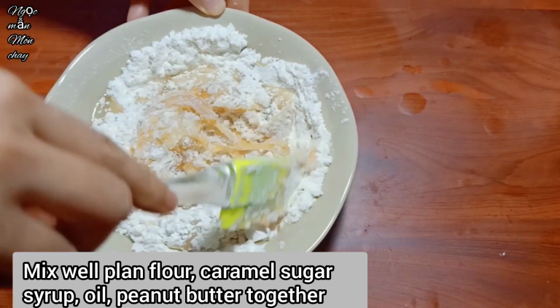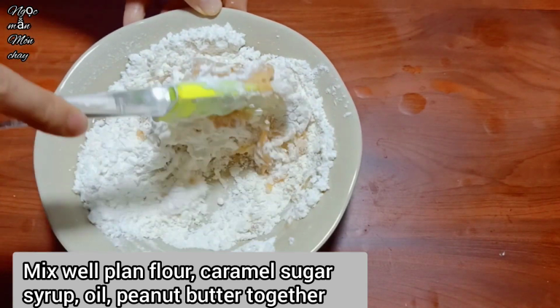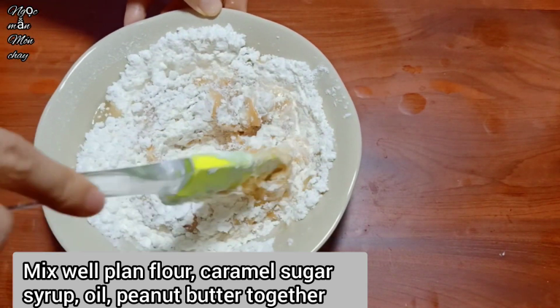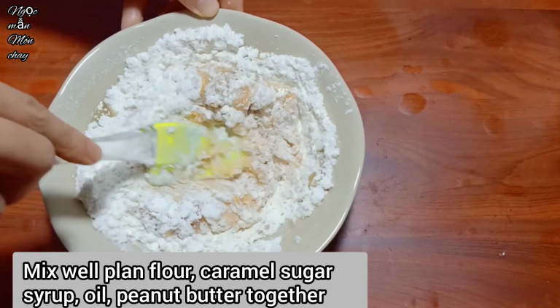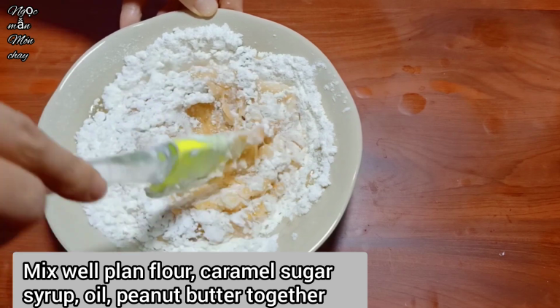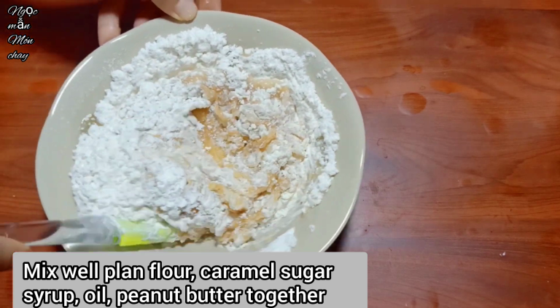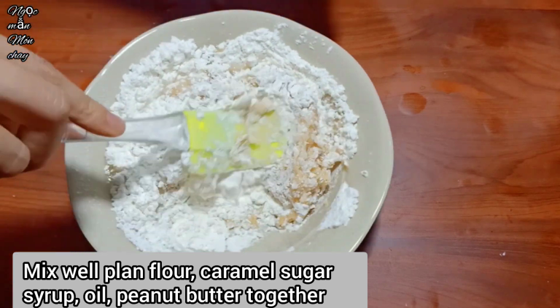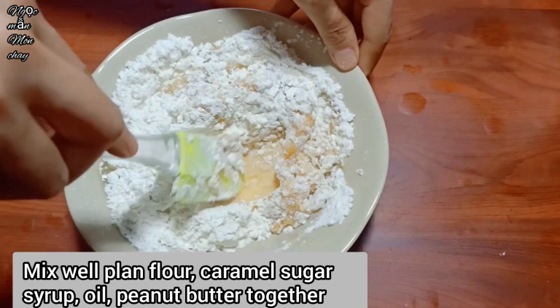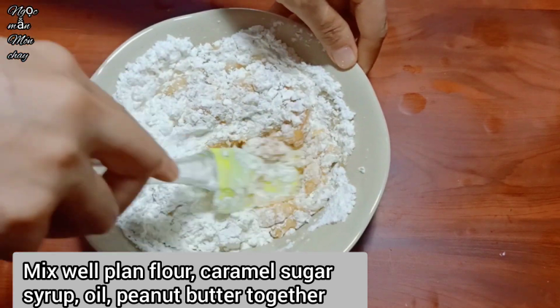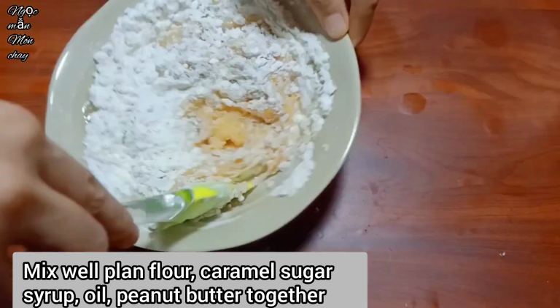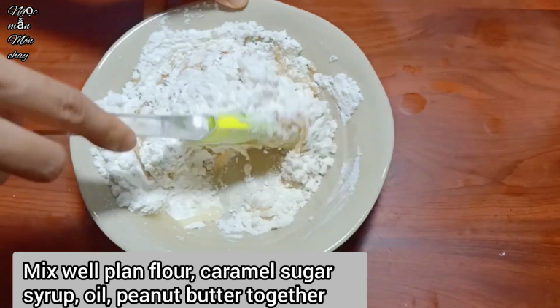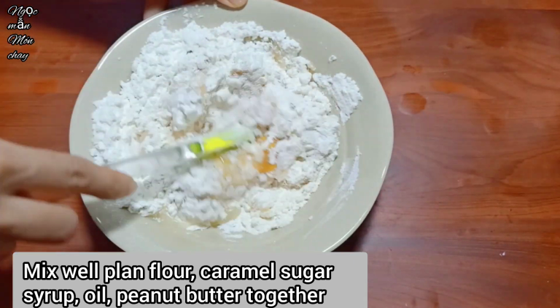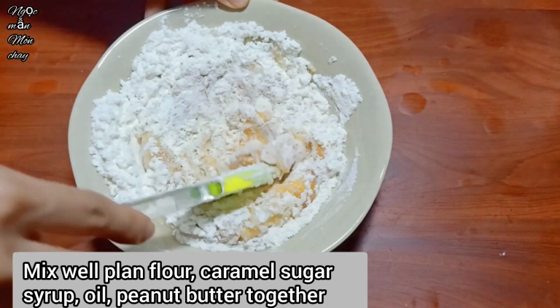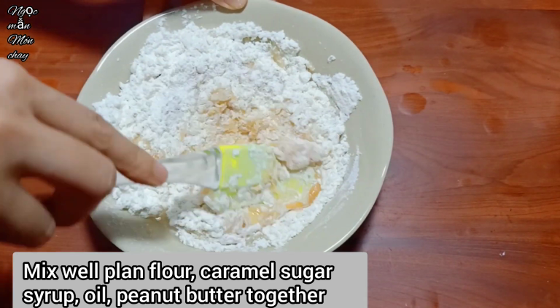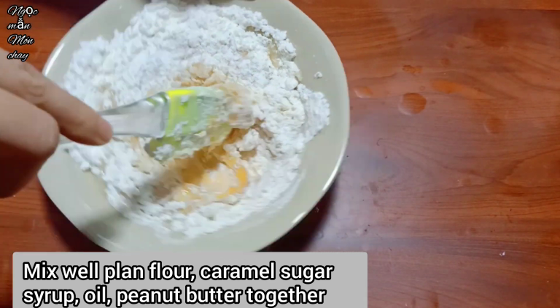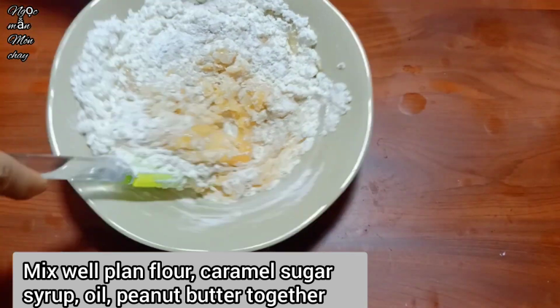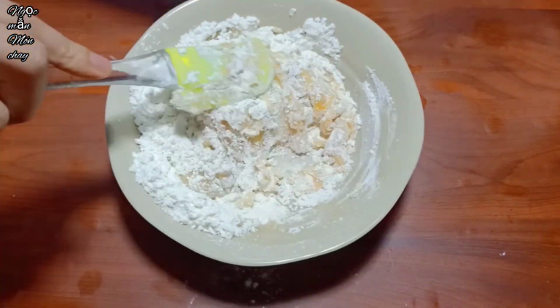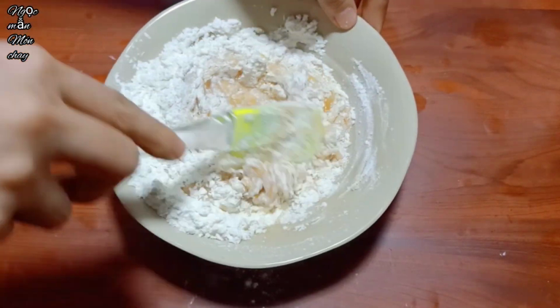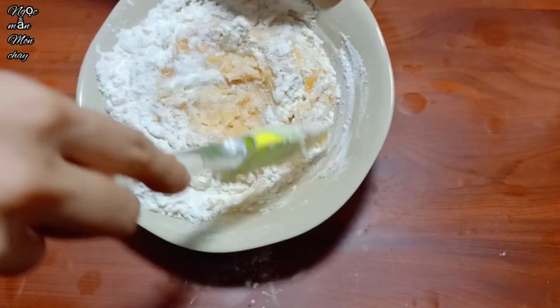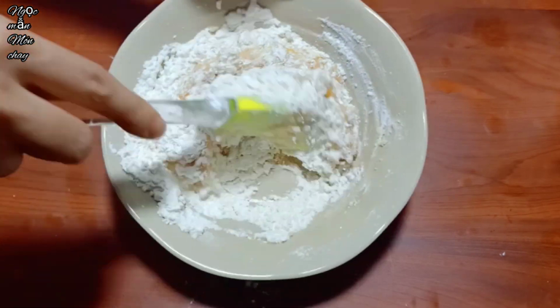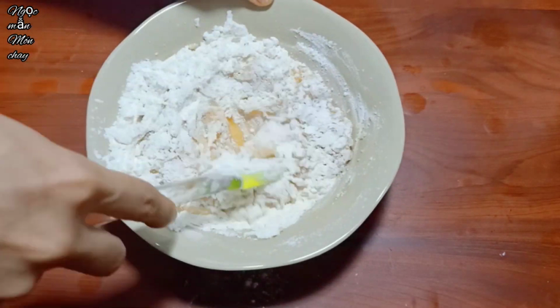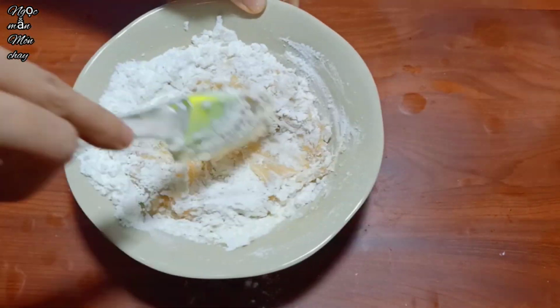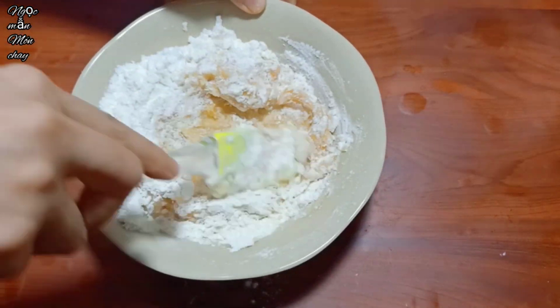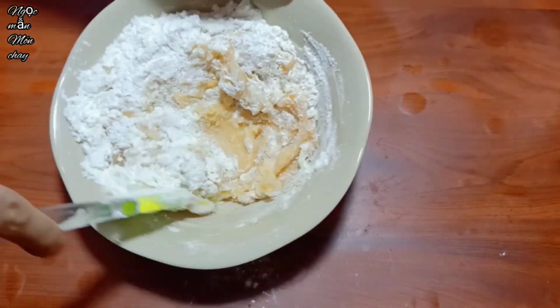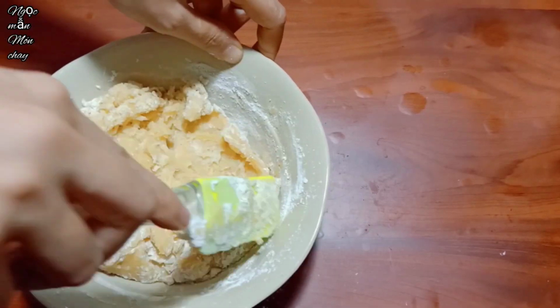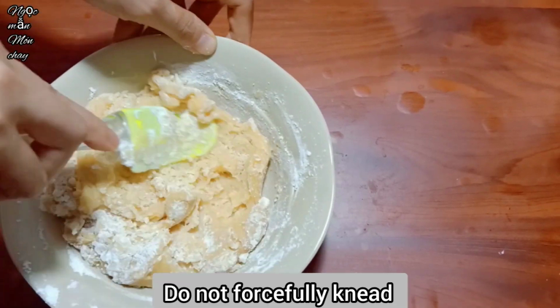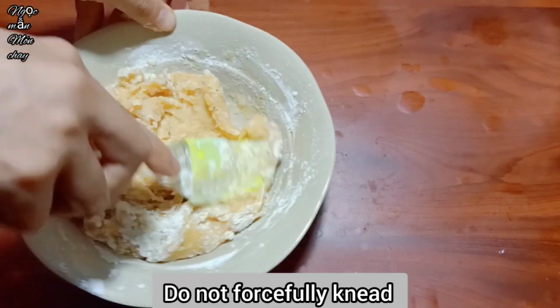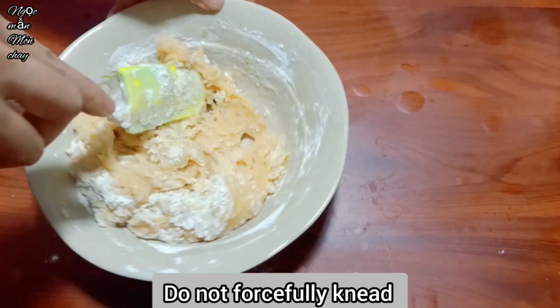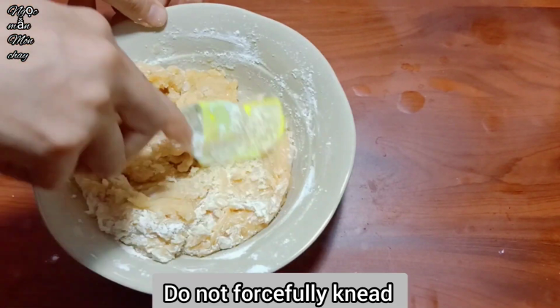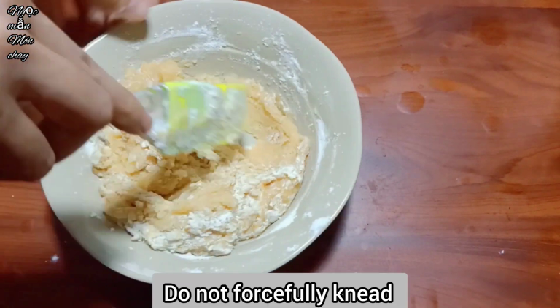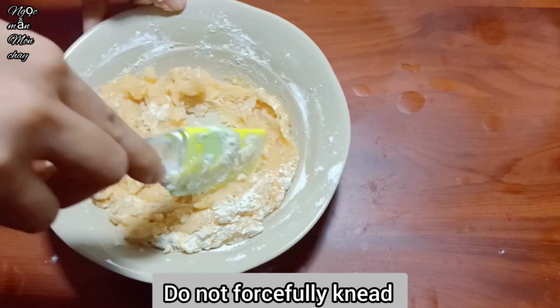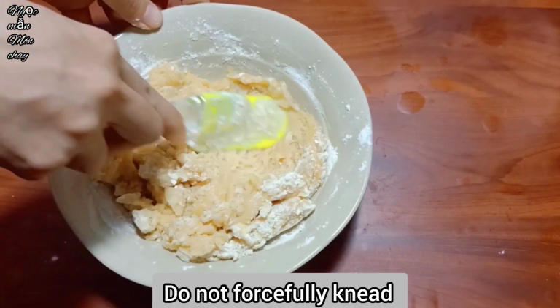If you mix too much, the pastry shell will become chewy, stiff, hard, and won't taste good. We just need the mixture to stick together.